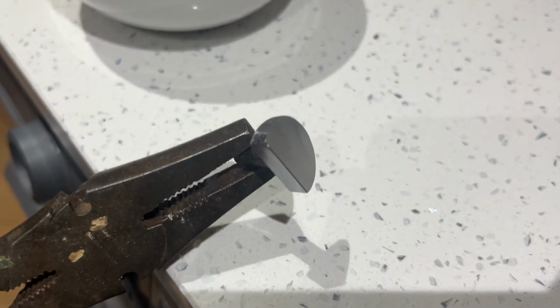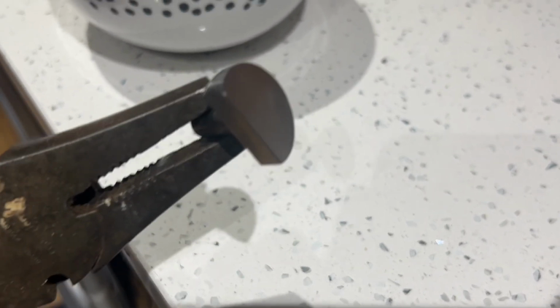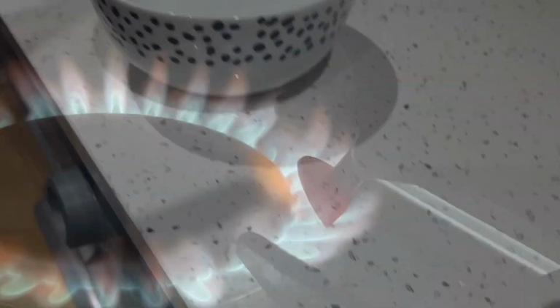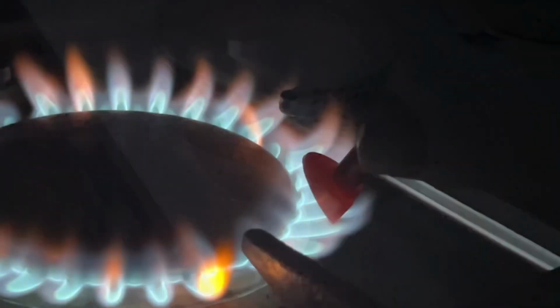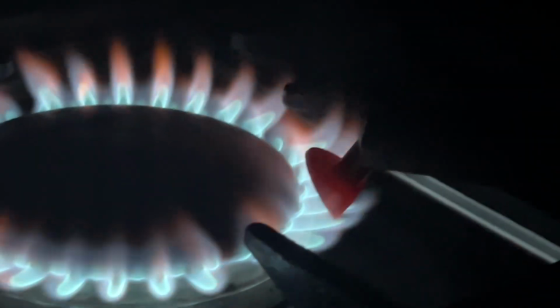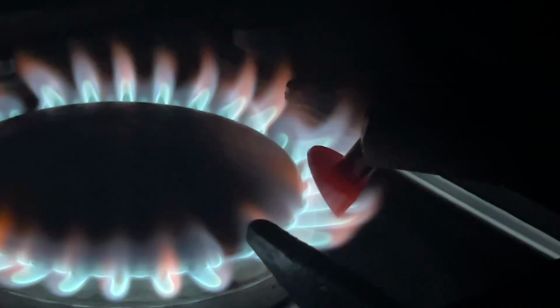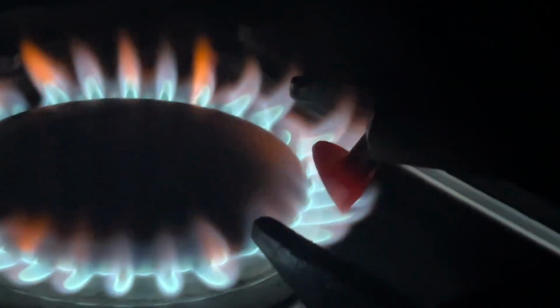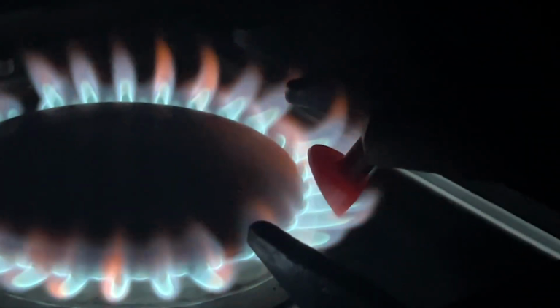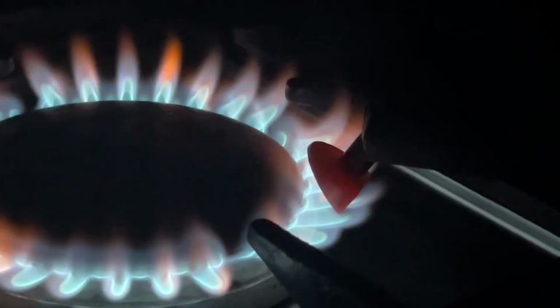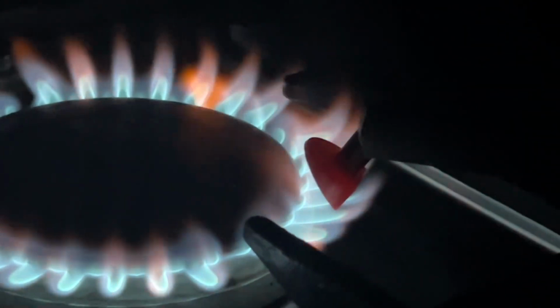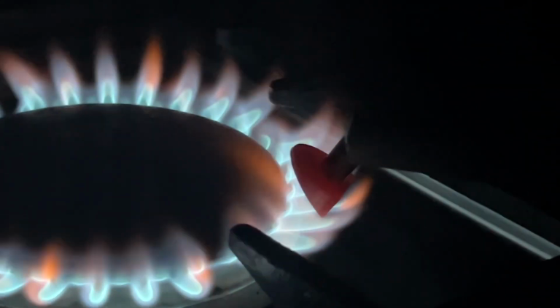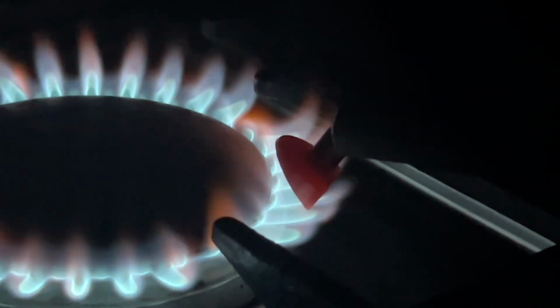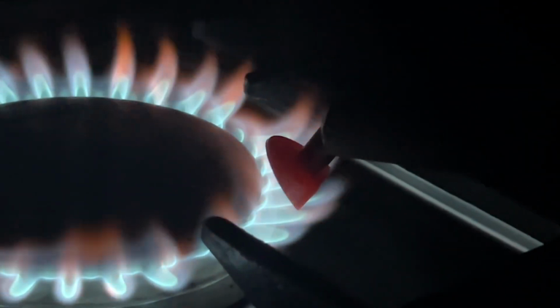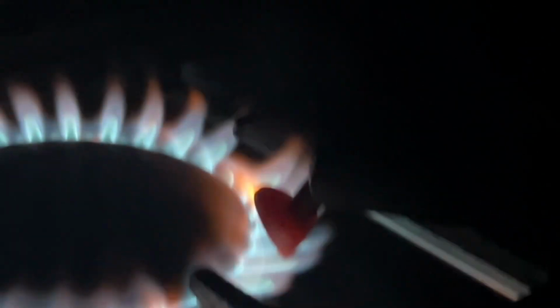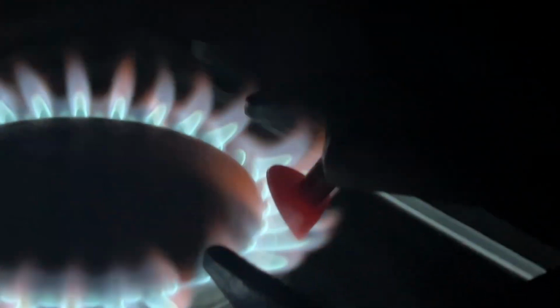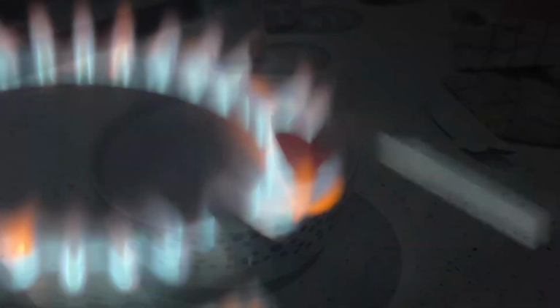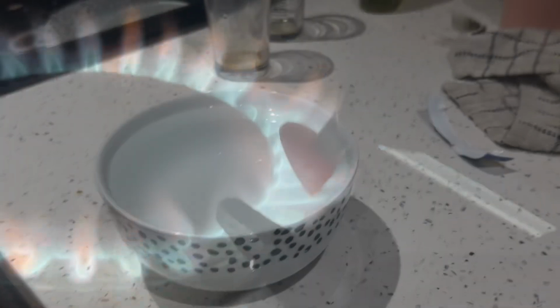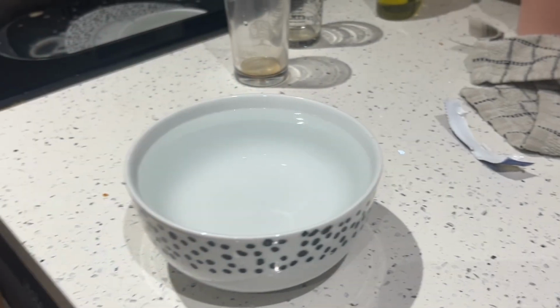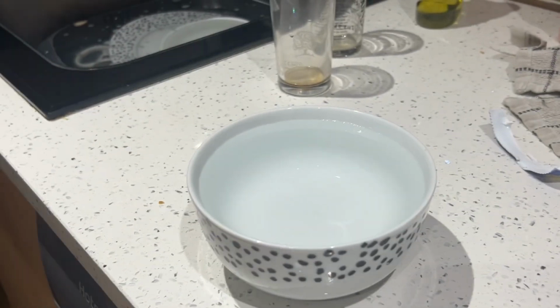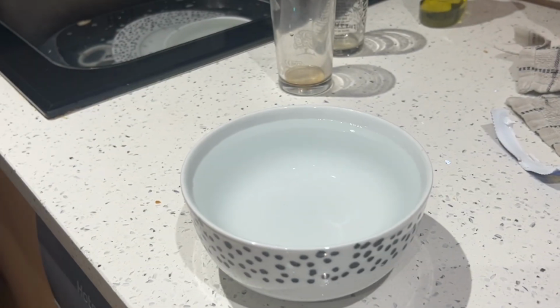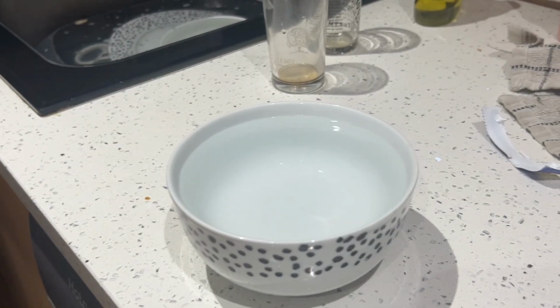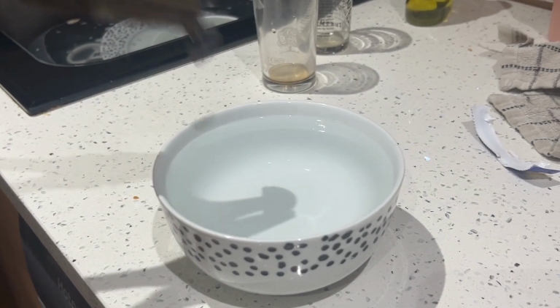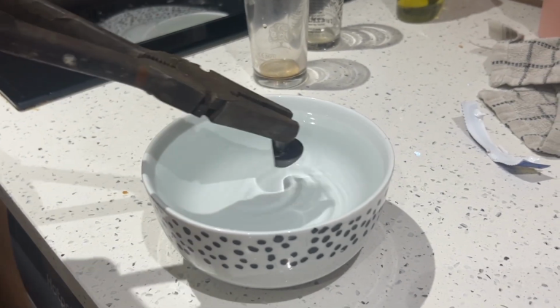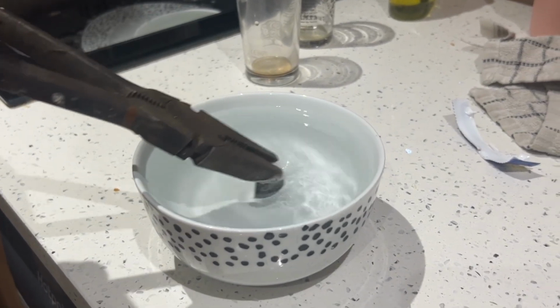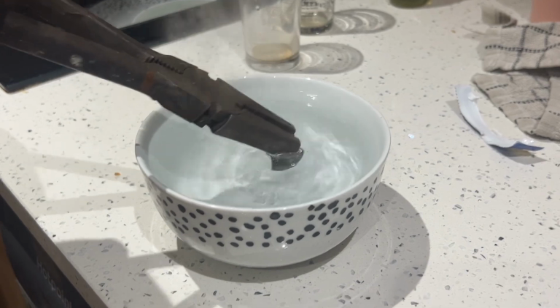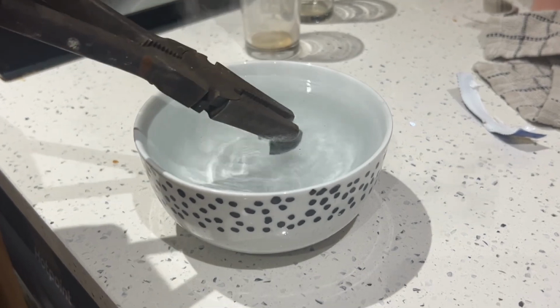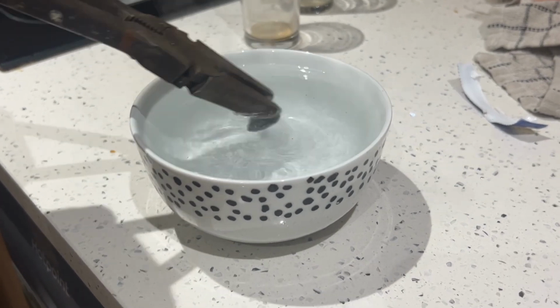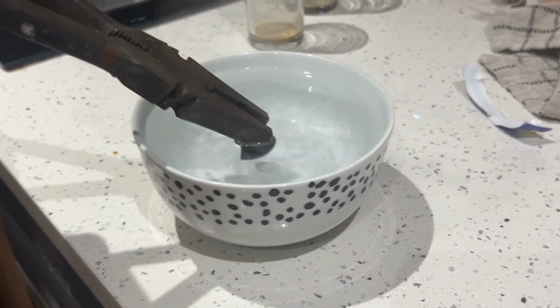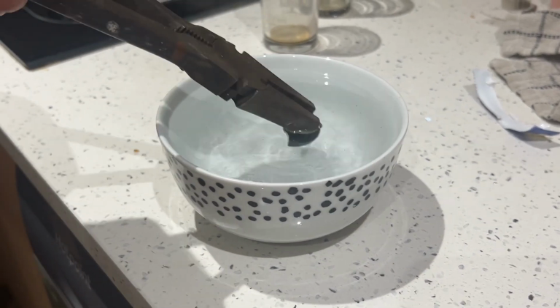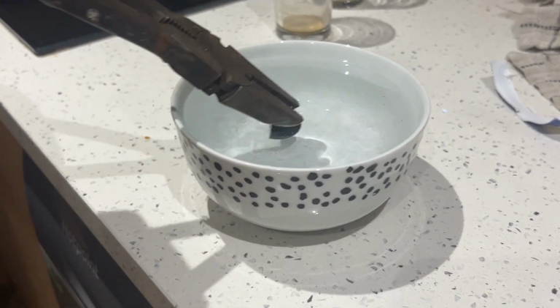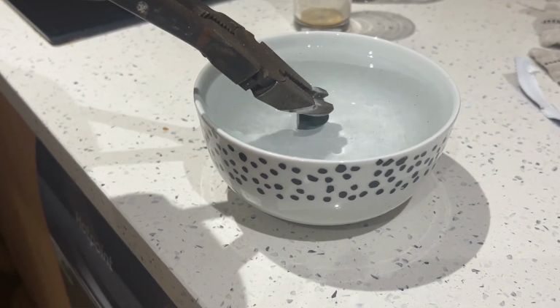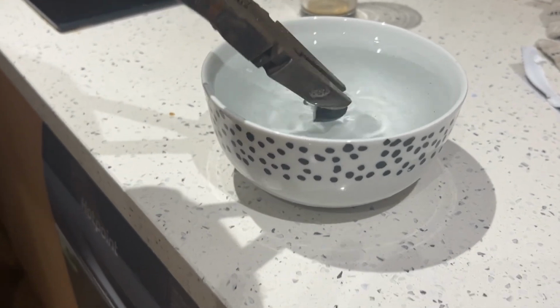Then it was time to heat treat this, so I got it to a nice glowing cherry red, held it there for quite some time, and then quenched it. I got this fairly hard - I probably could have got it a little bit harder, but it should do the job.